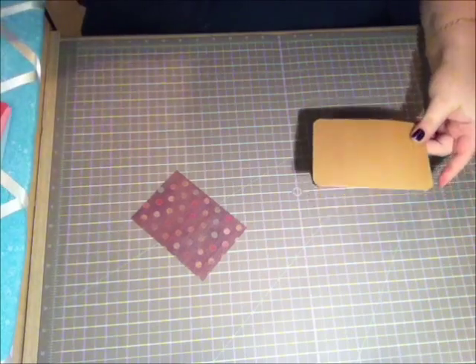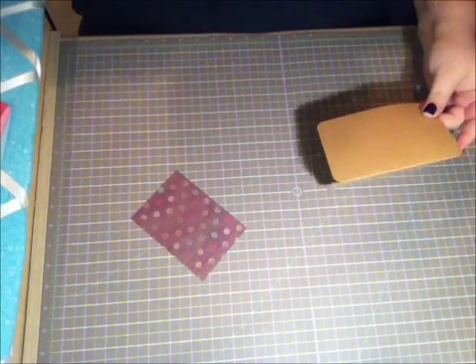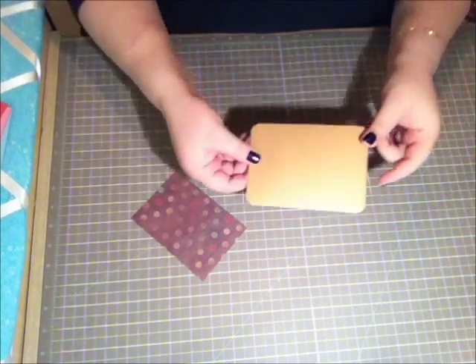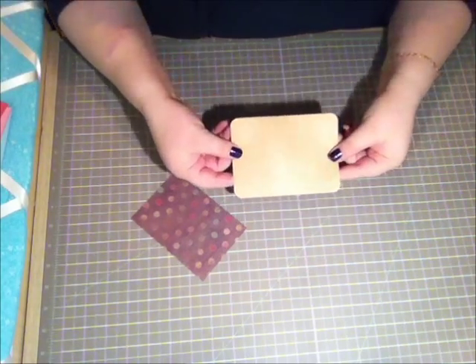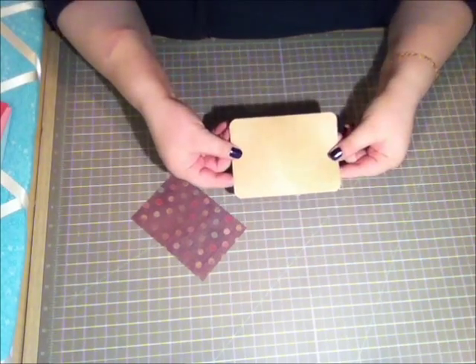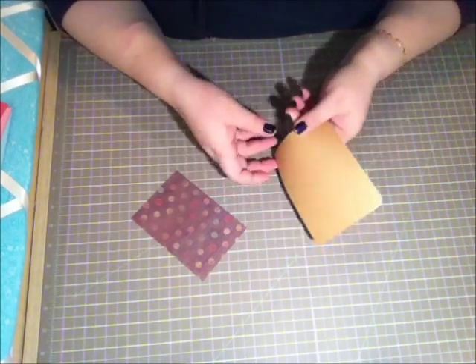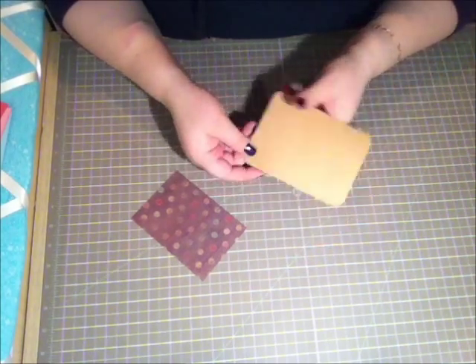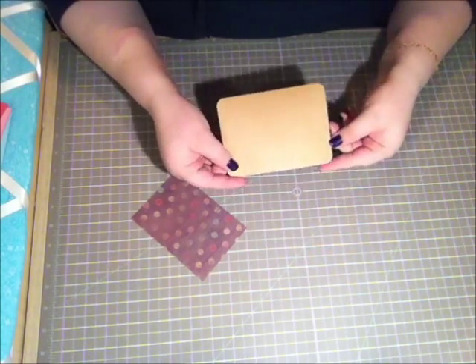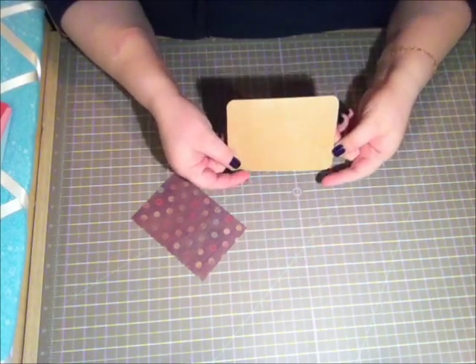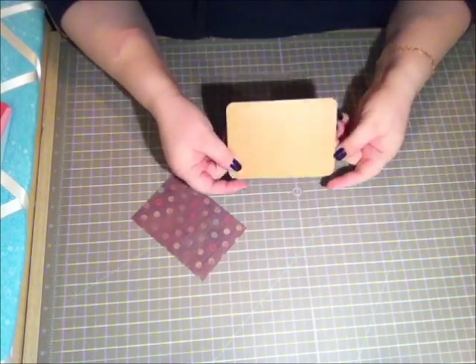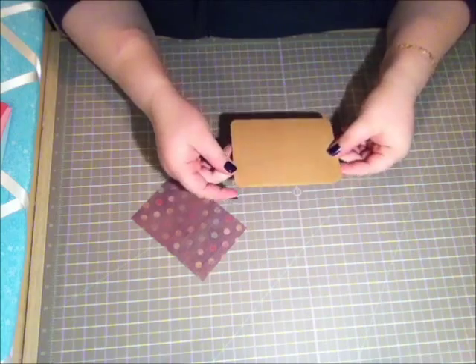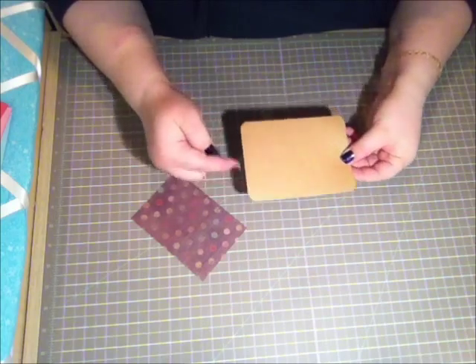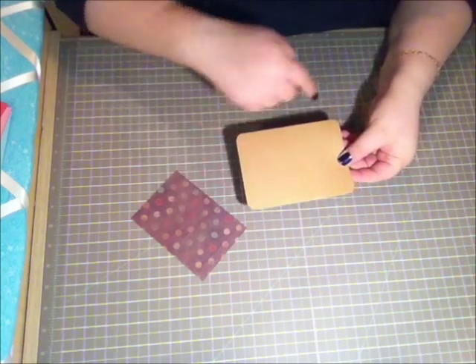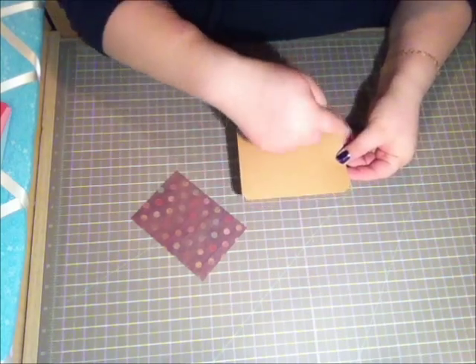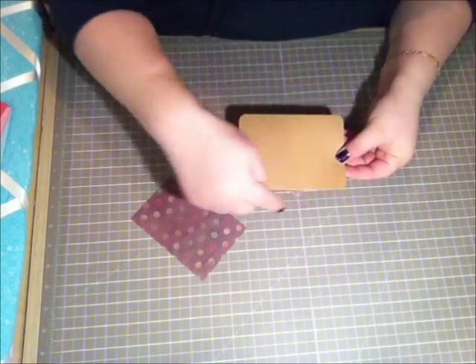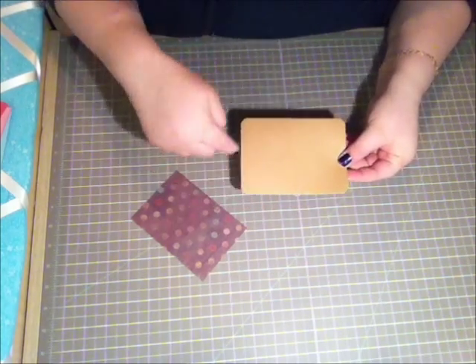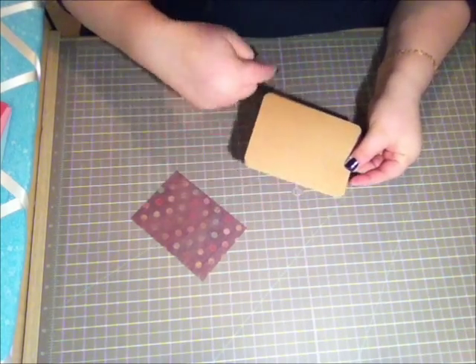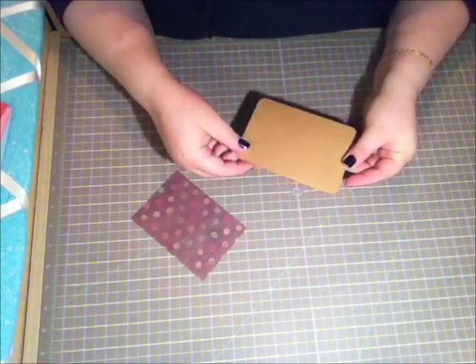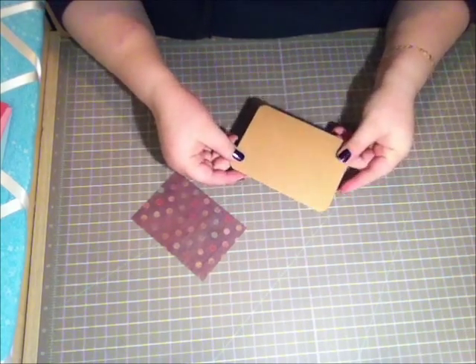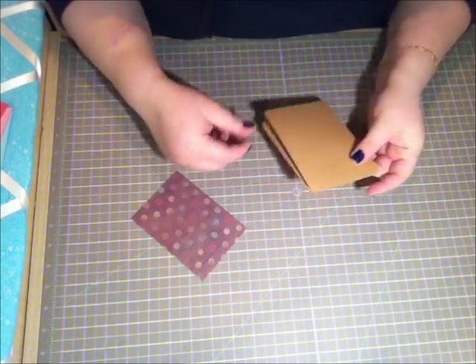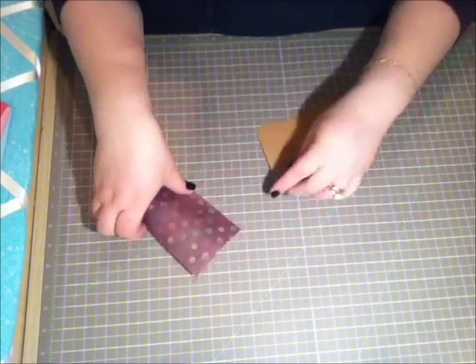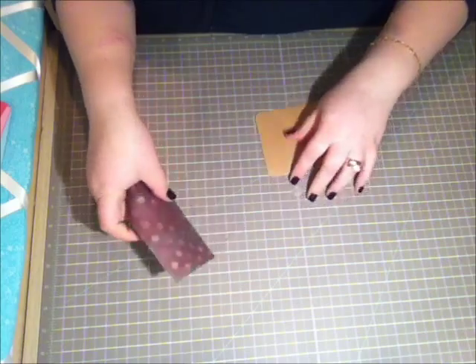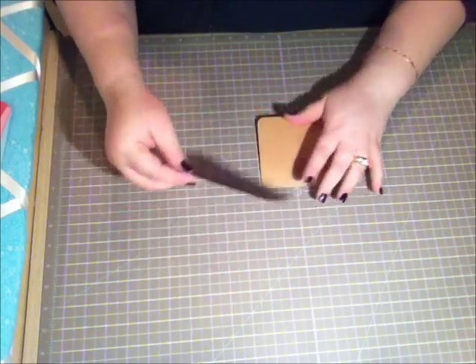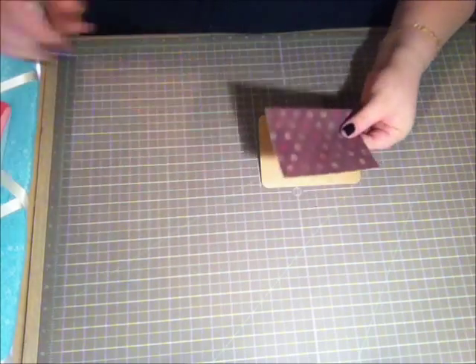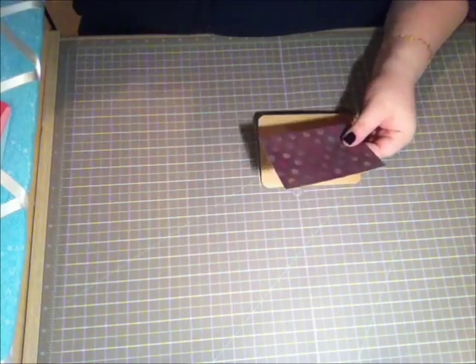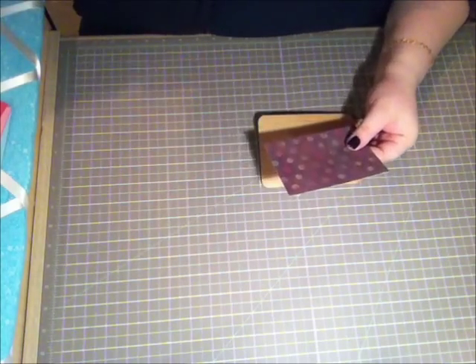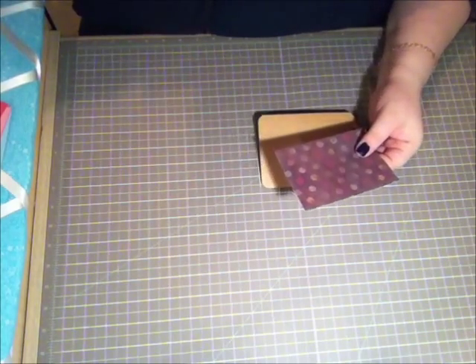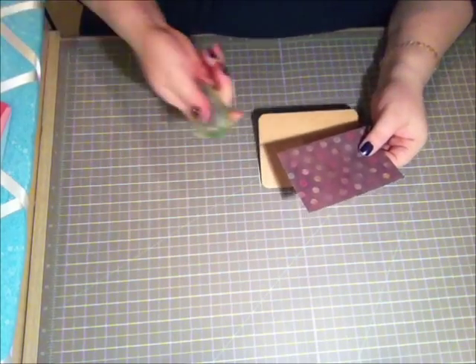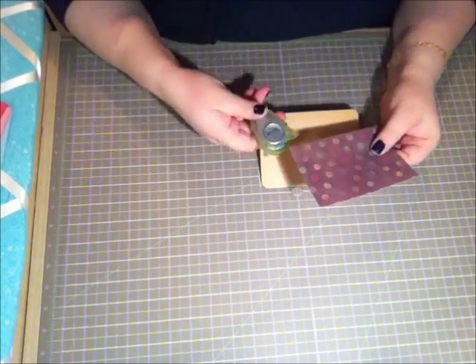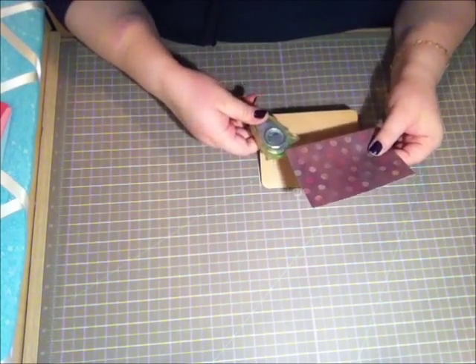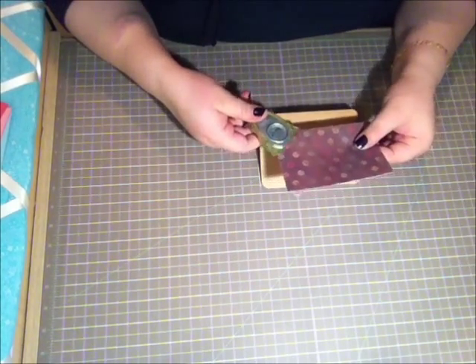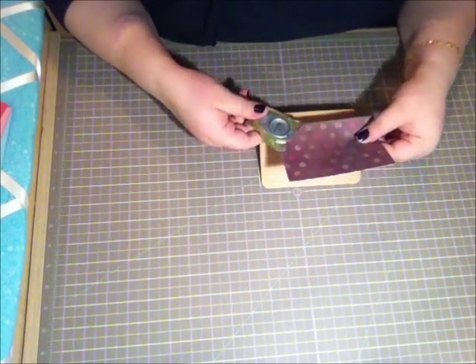So now this is what your card looks like — you have your corners rounded. Next we're going to do the same thing: we're going to round all the edges on your cardstock as well.